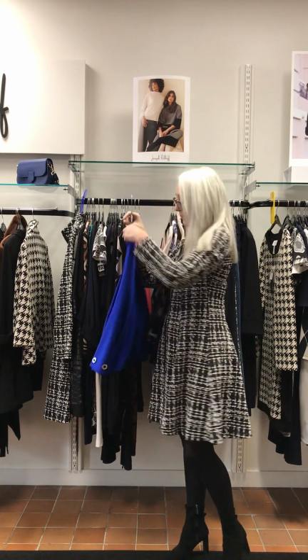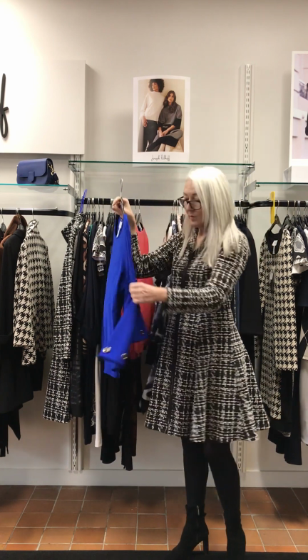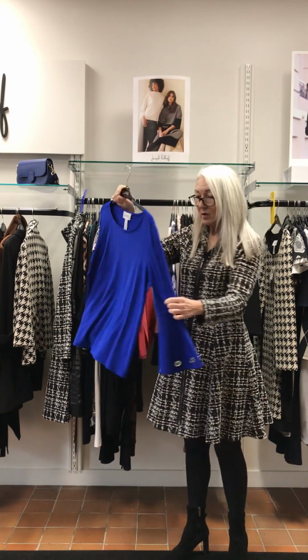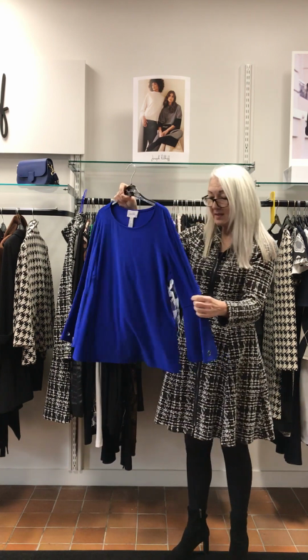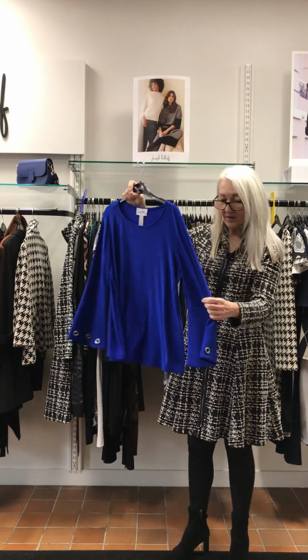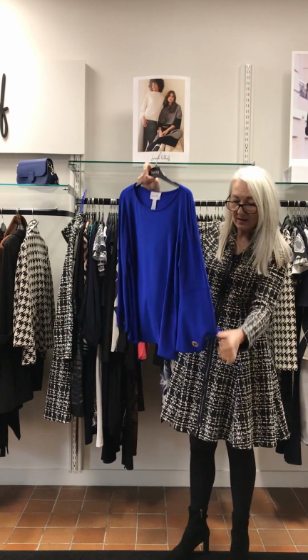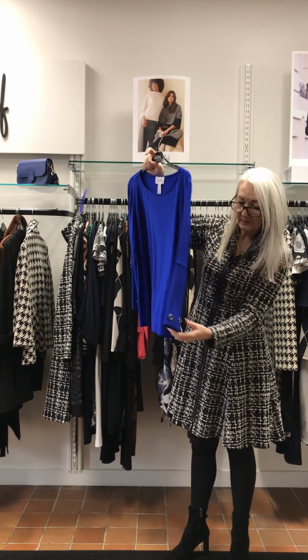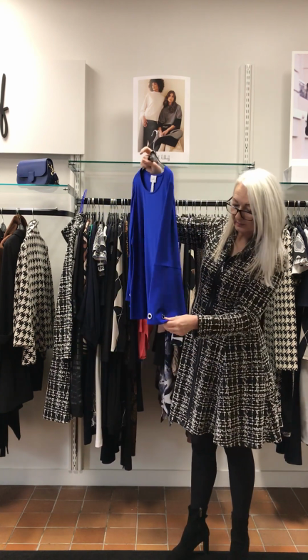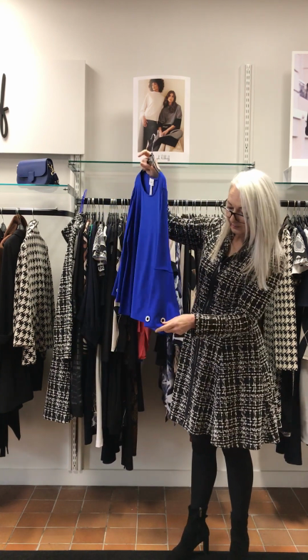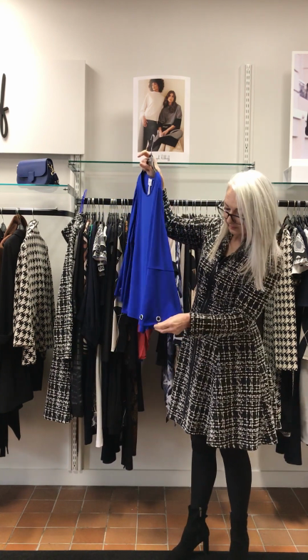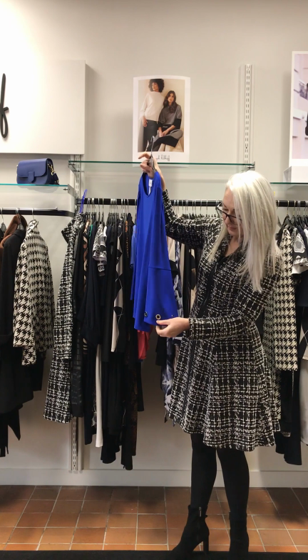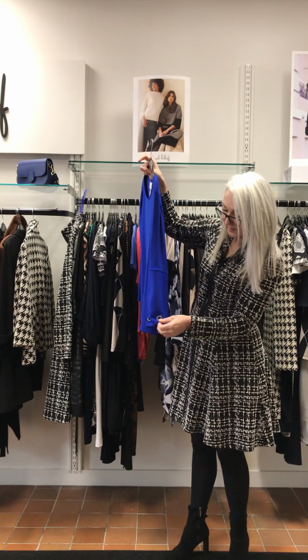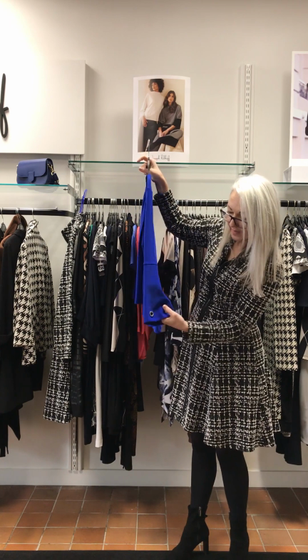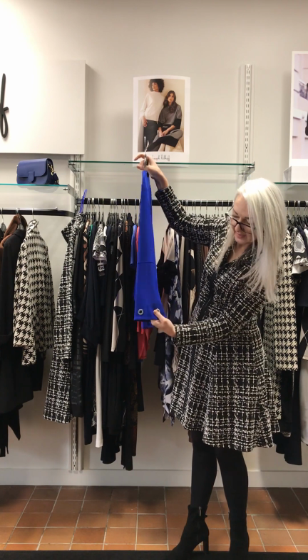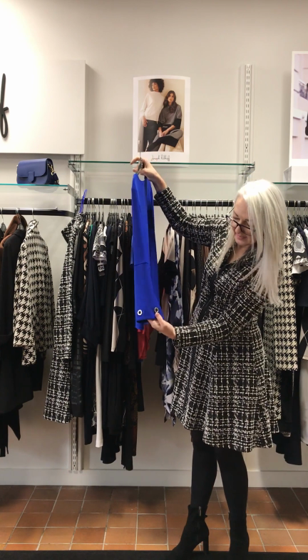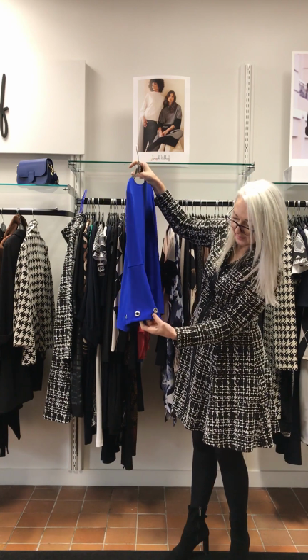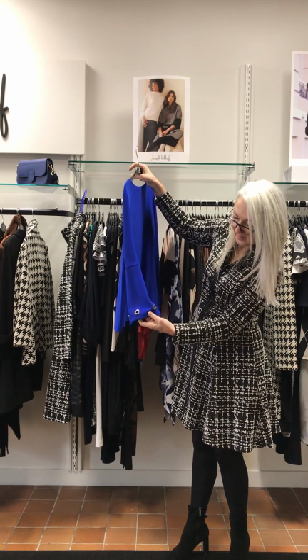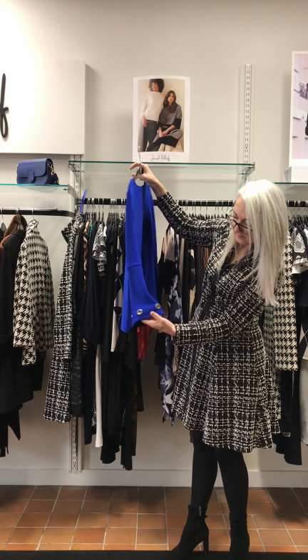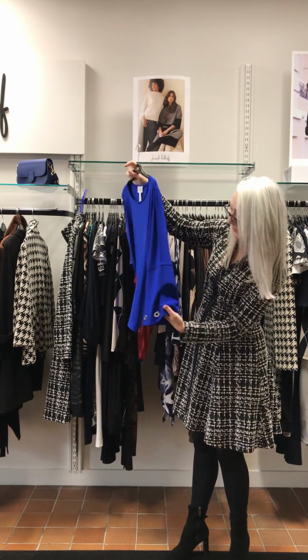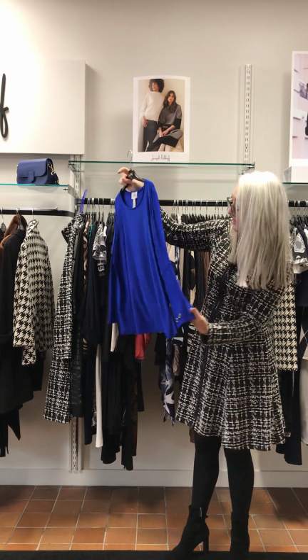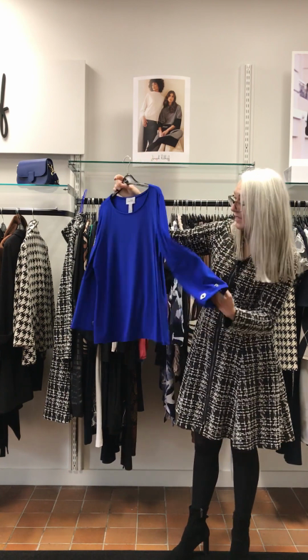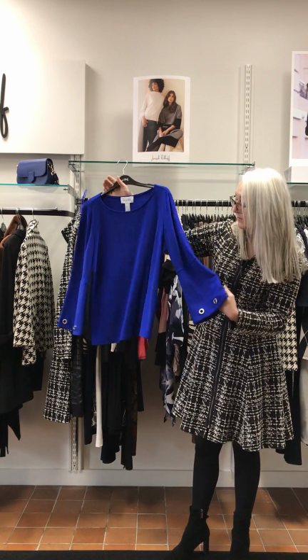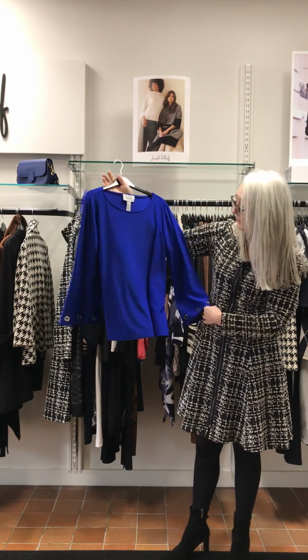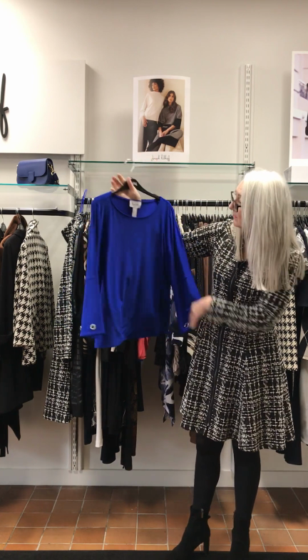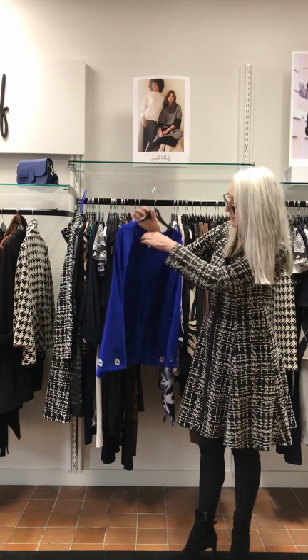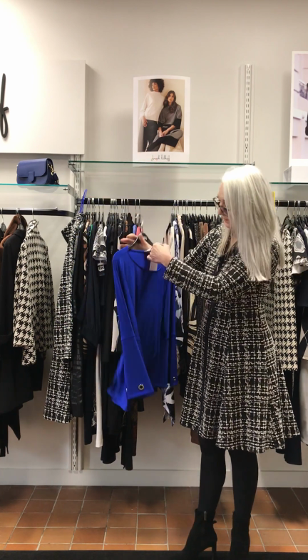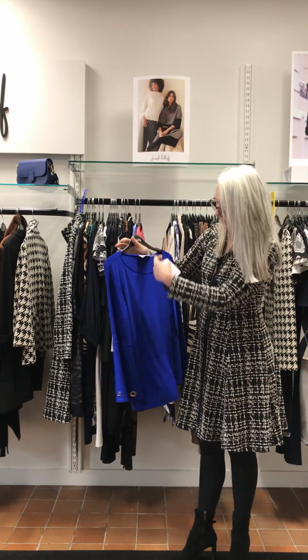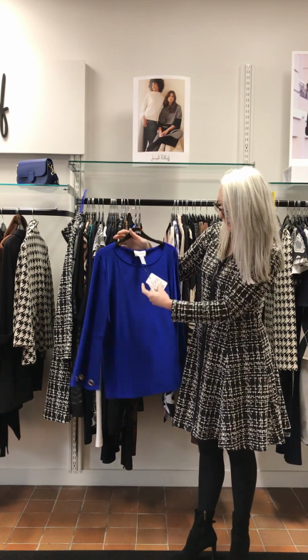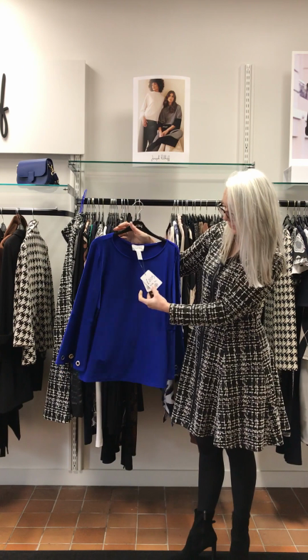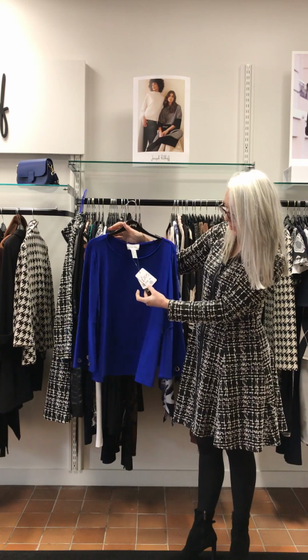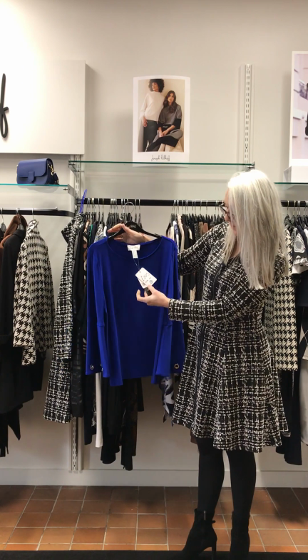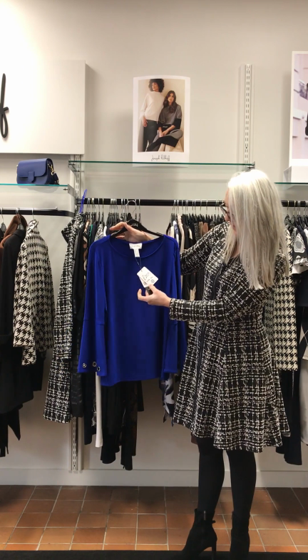Royal sapphire — lovely eyelet detail here on the sleeve. £205.